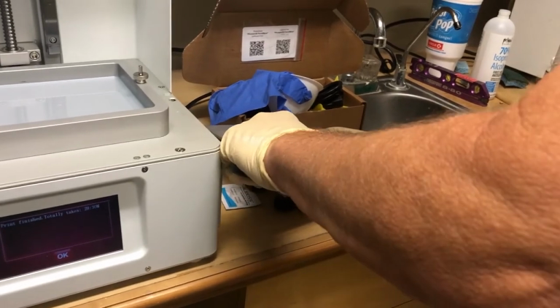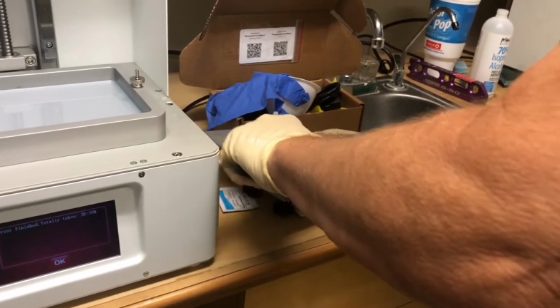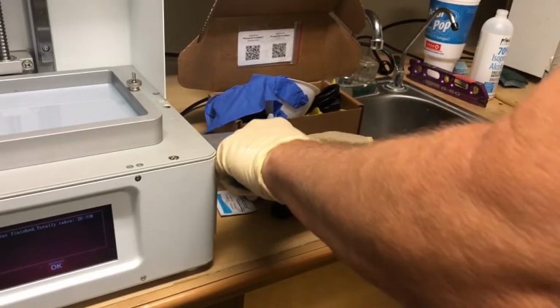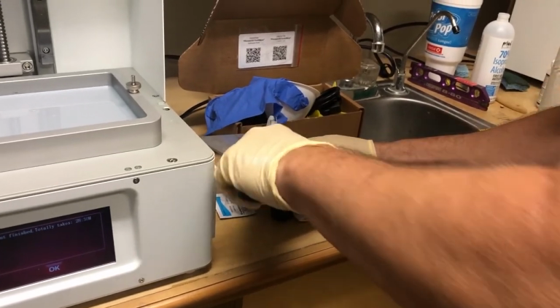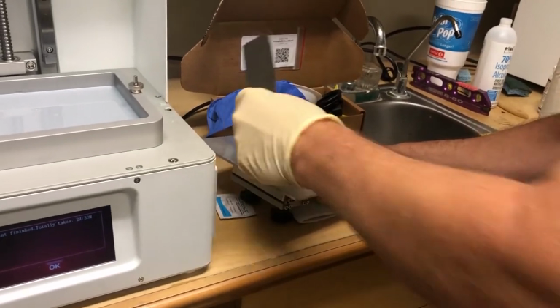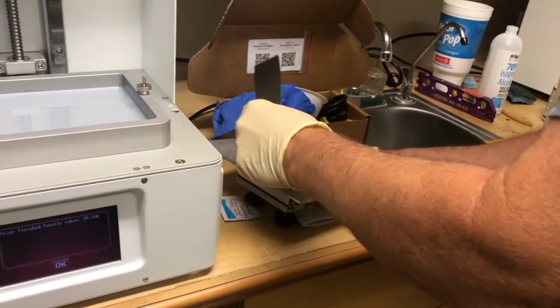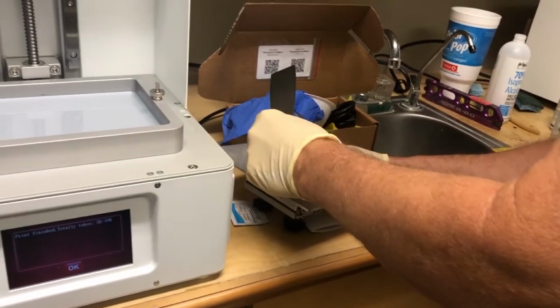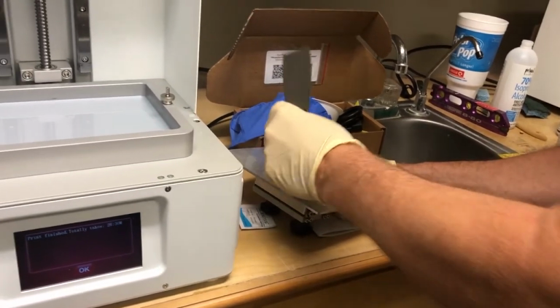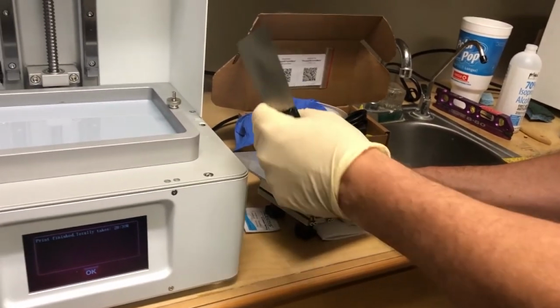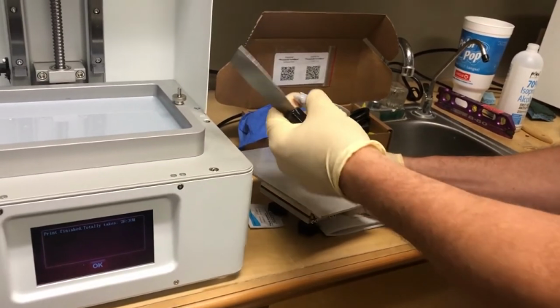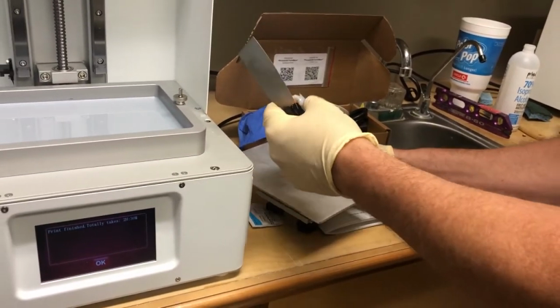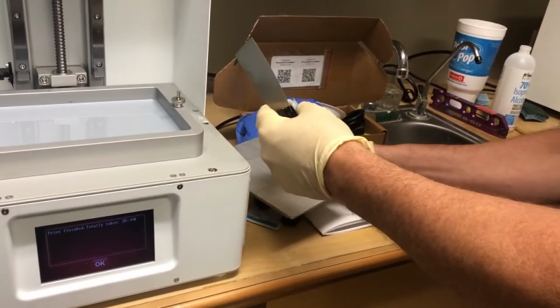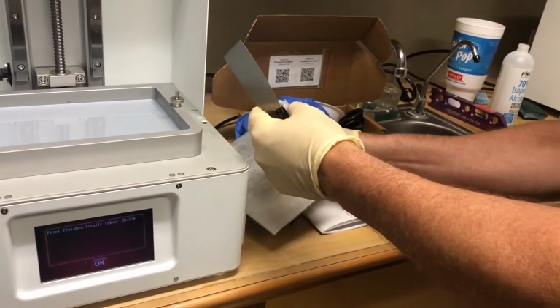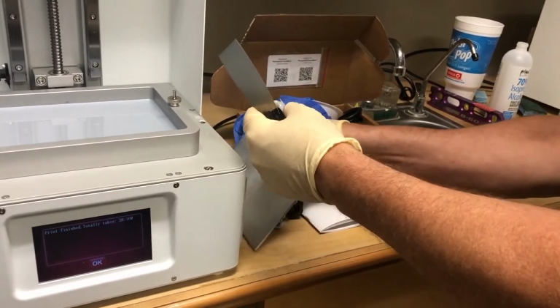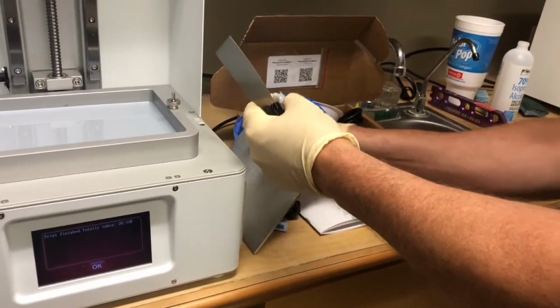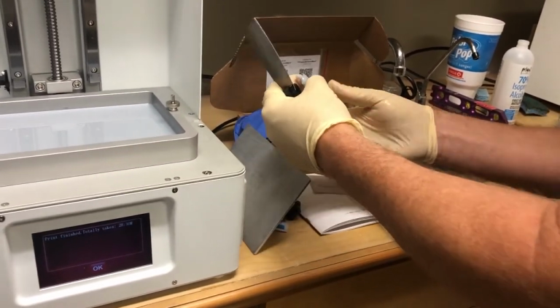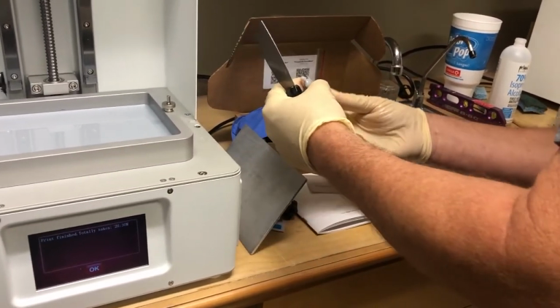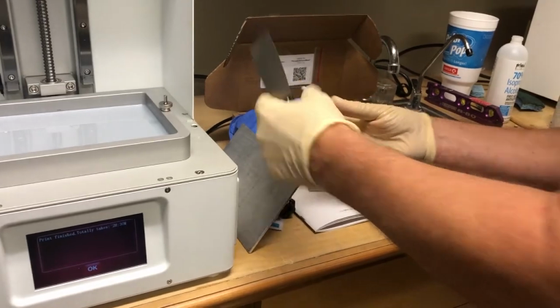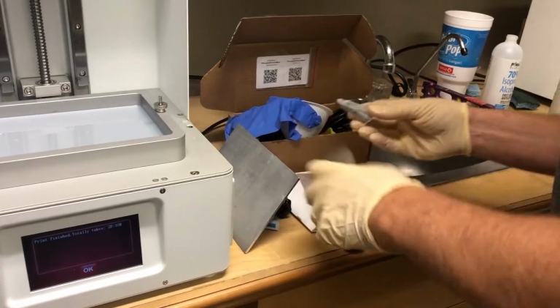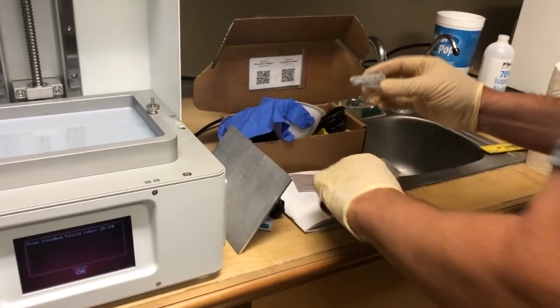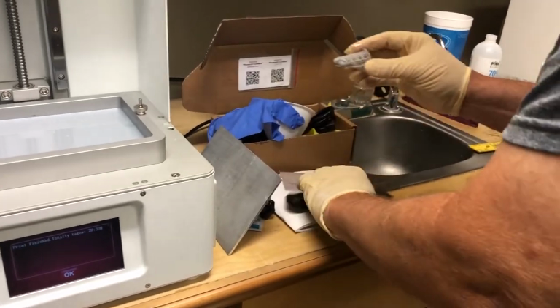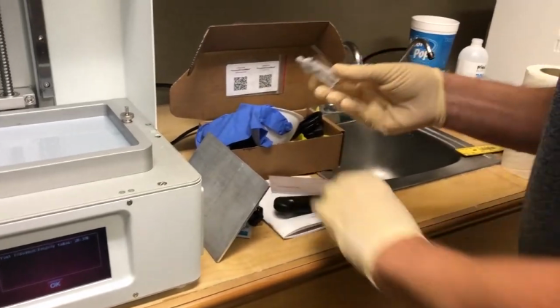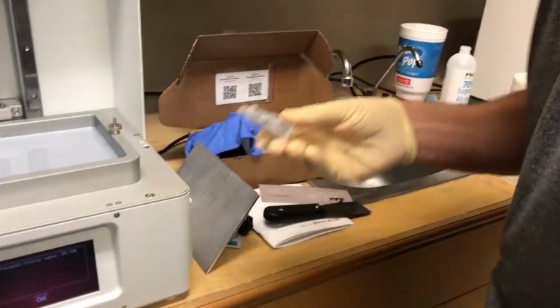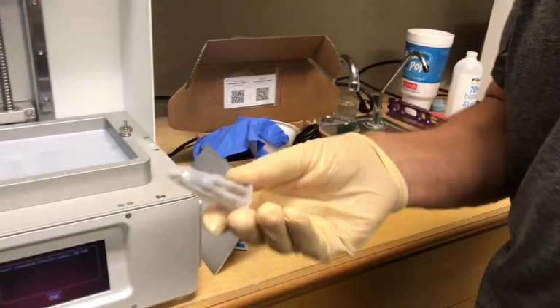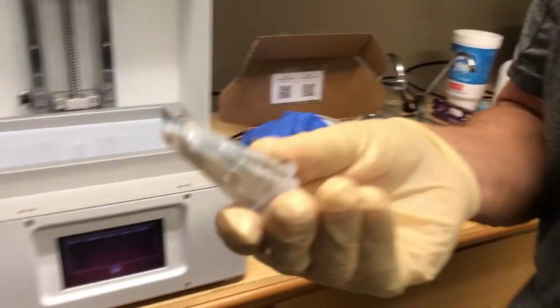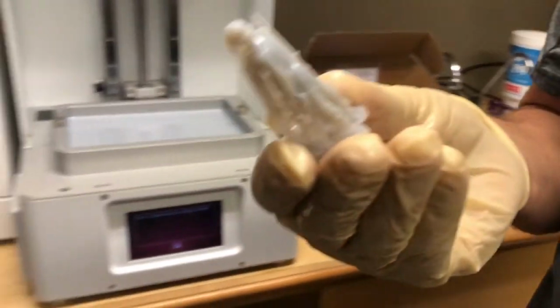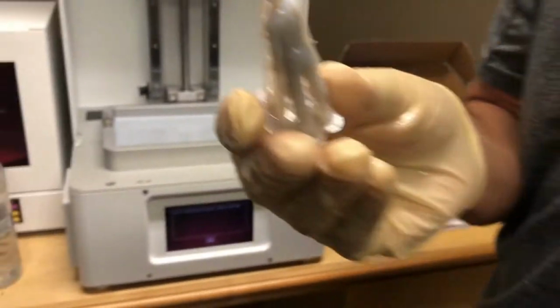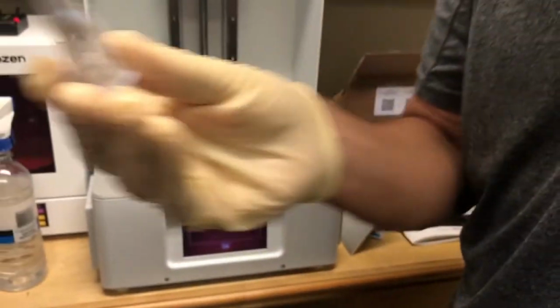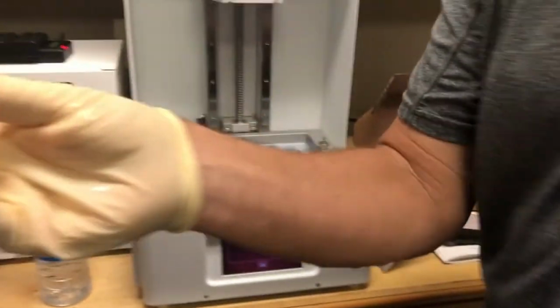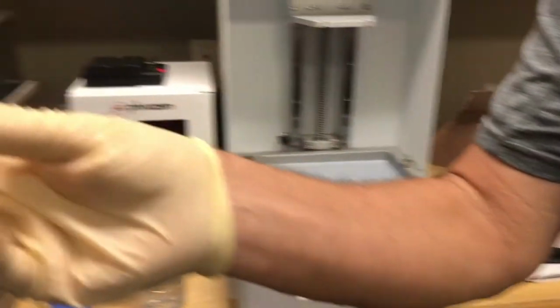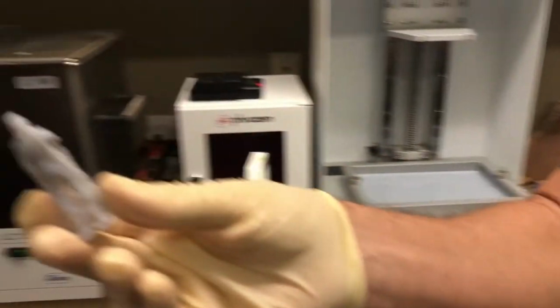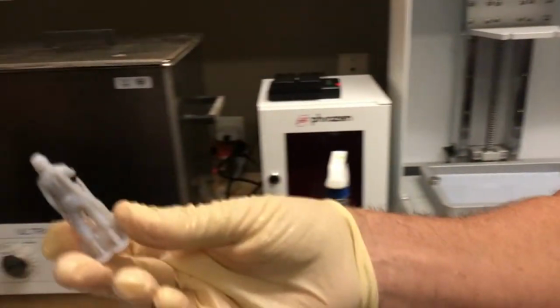It was sticking a little — no, it came right off. I'm videoing this, so I'll use it next week. So that's what it looks like.